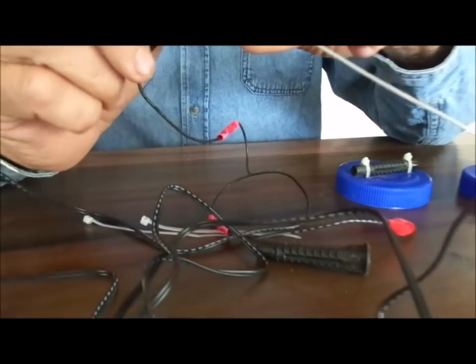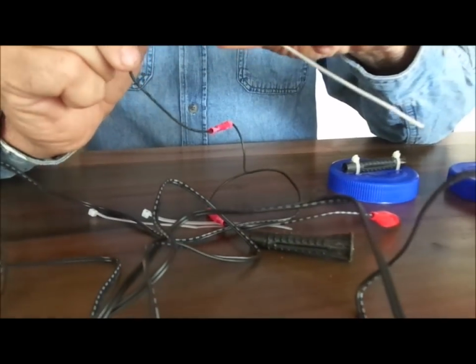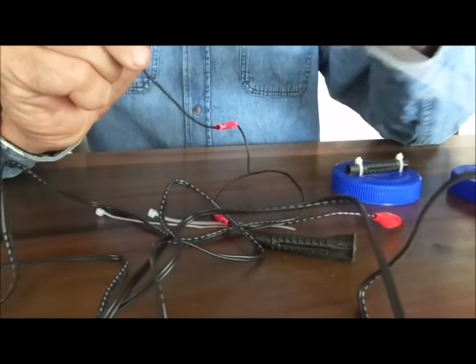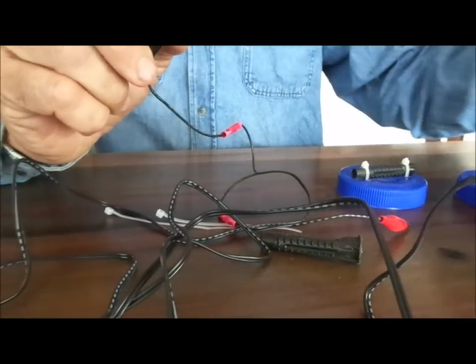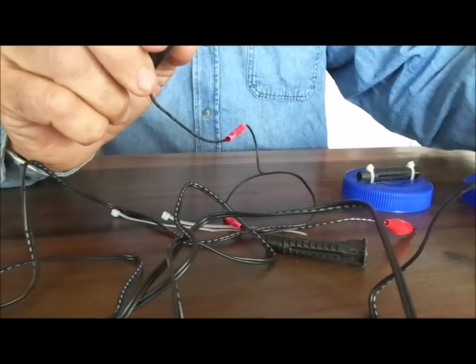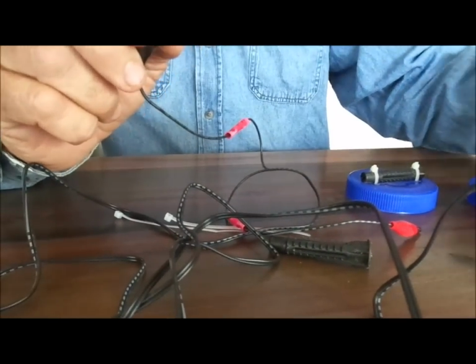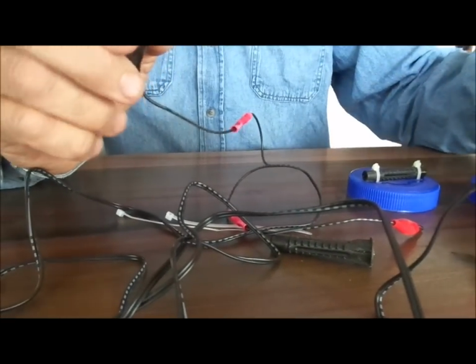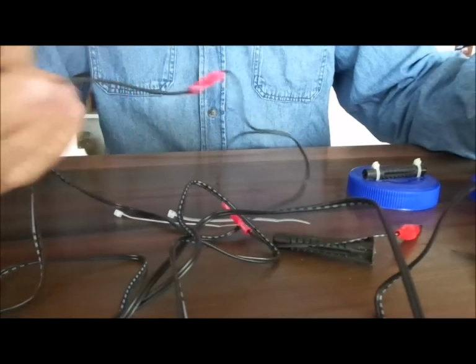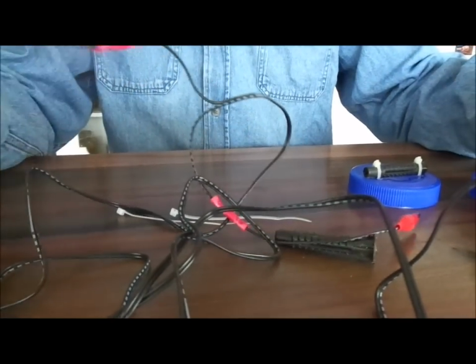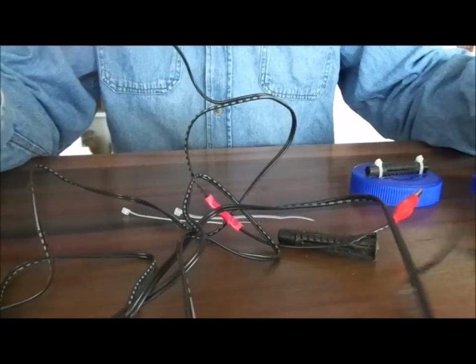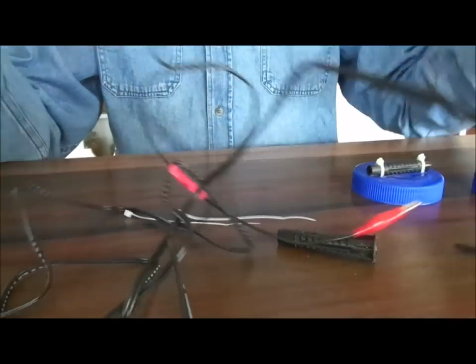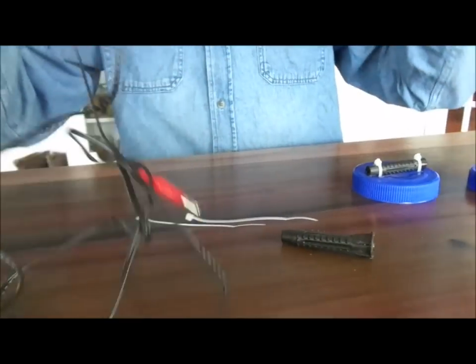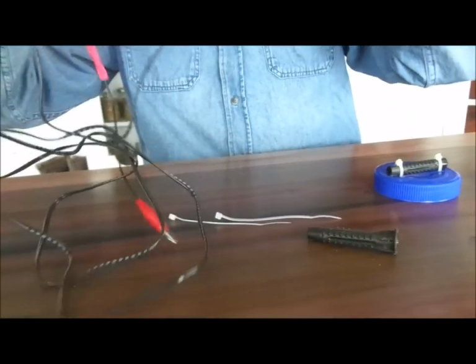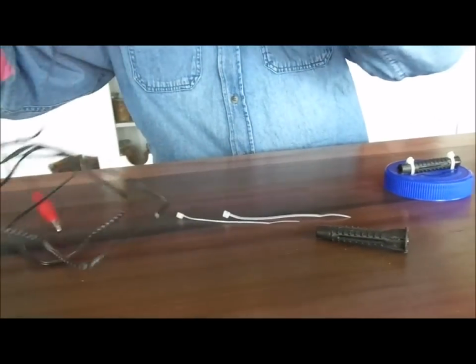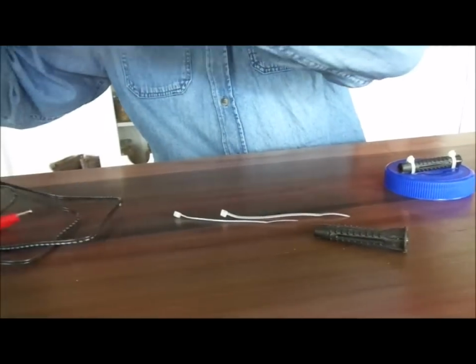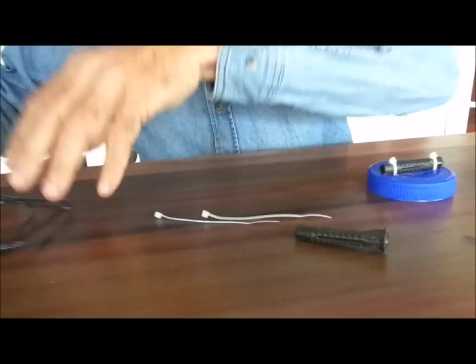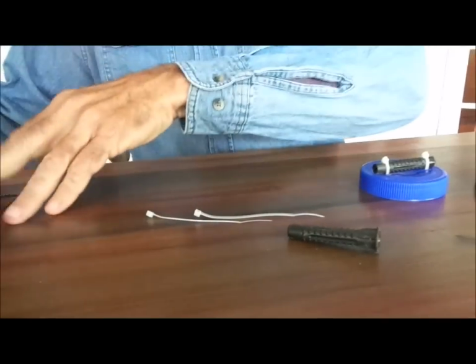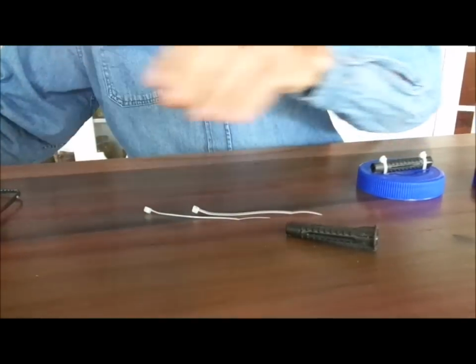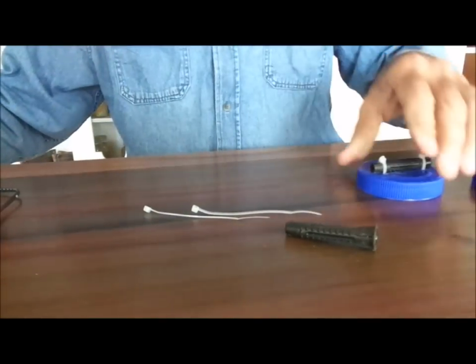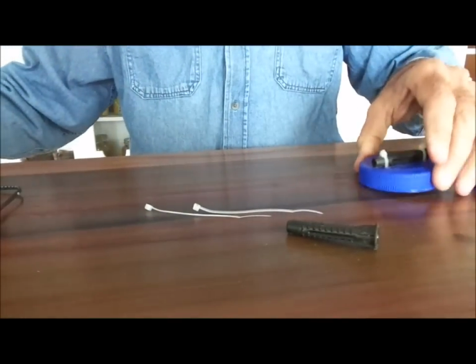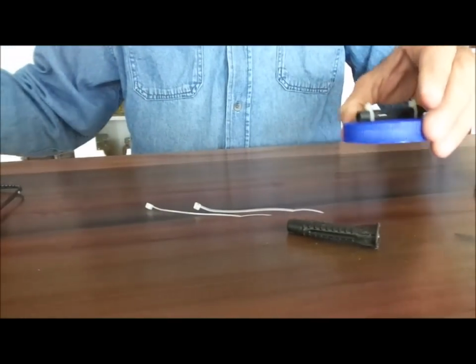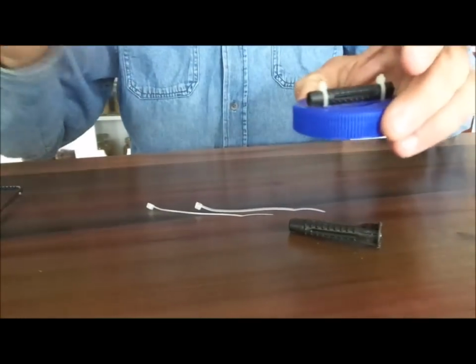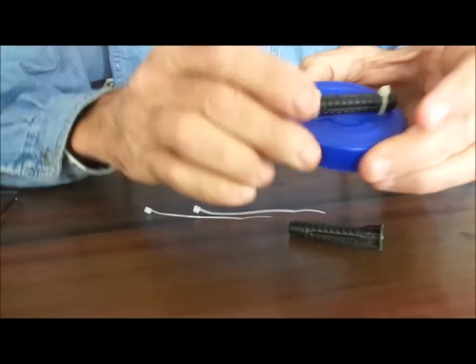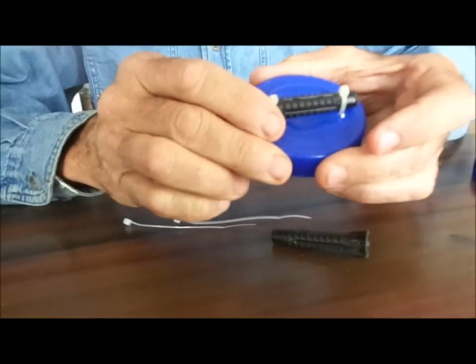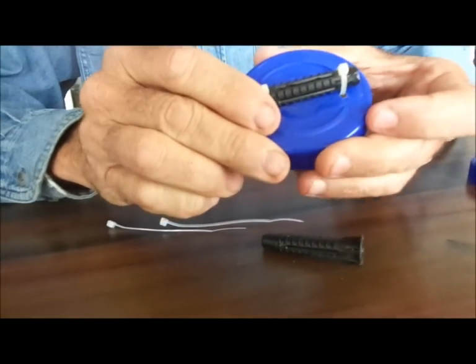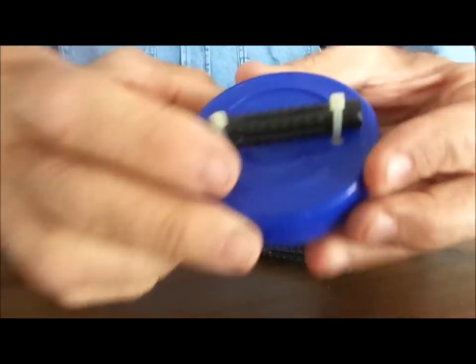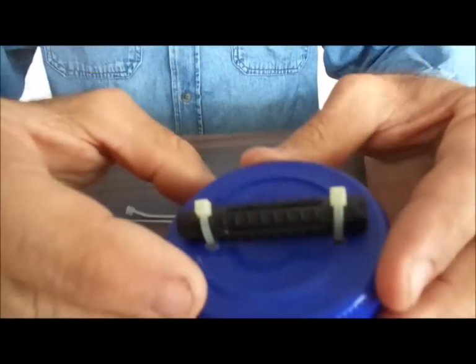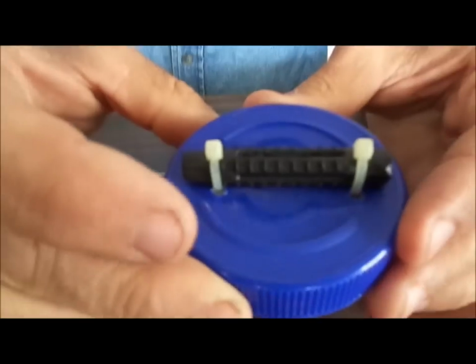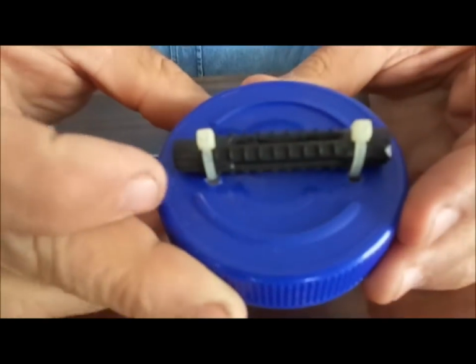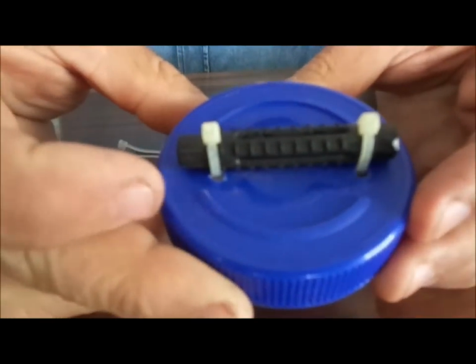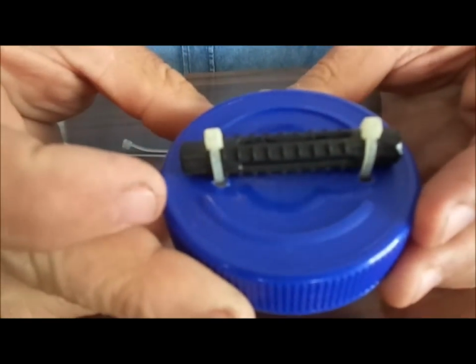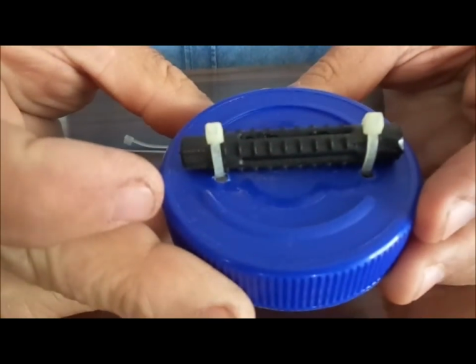That's how the converter part was actually built — the electronic part of it. Now this is the actual part that goes in the jar. This is what it looks like as a finished product.